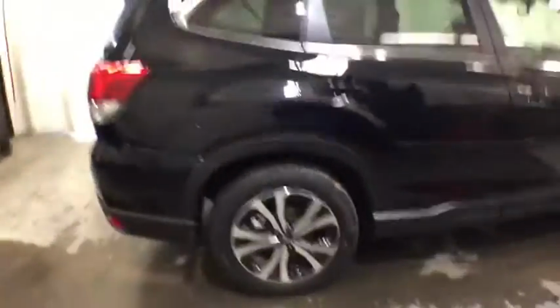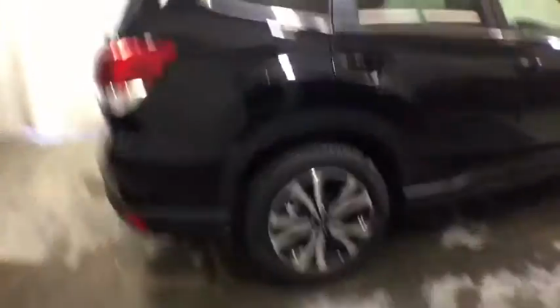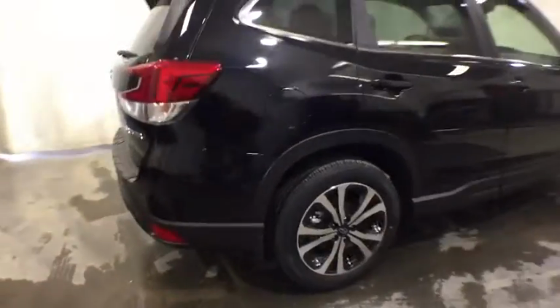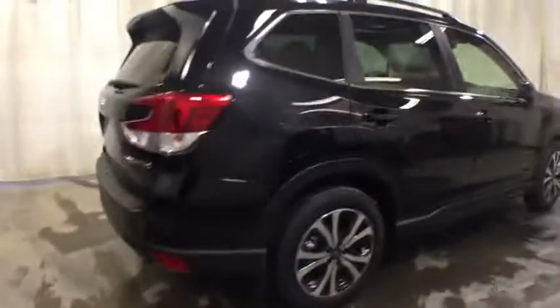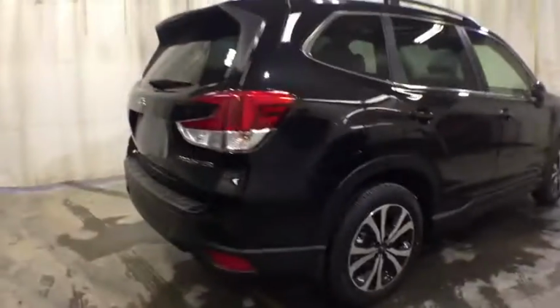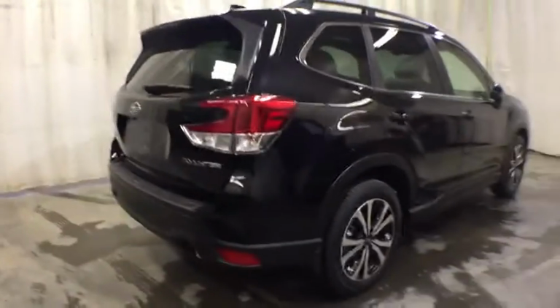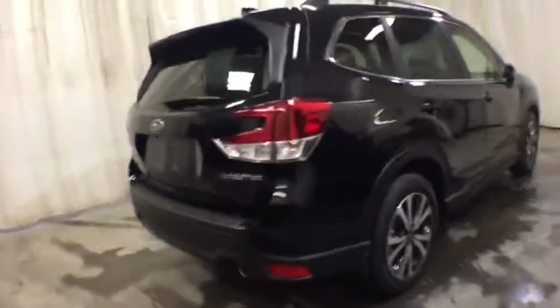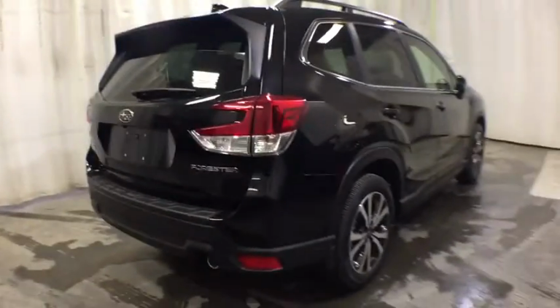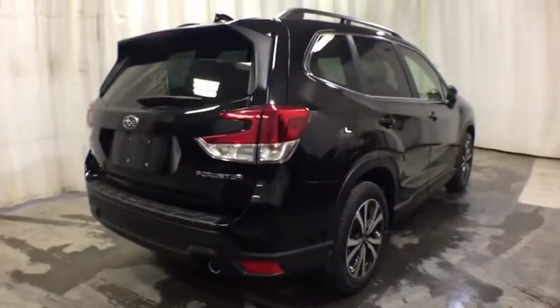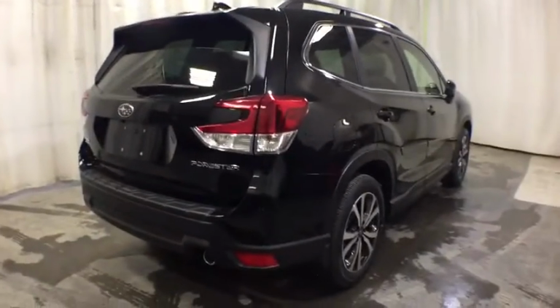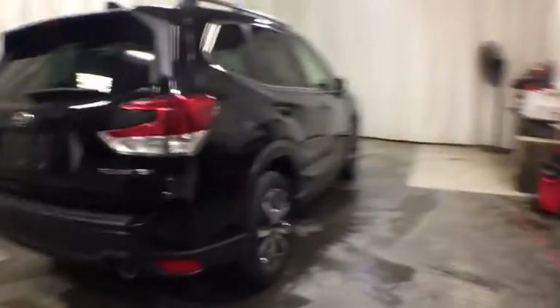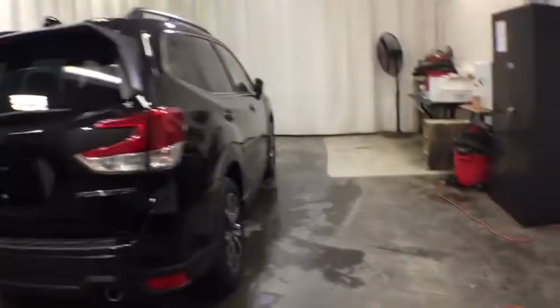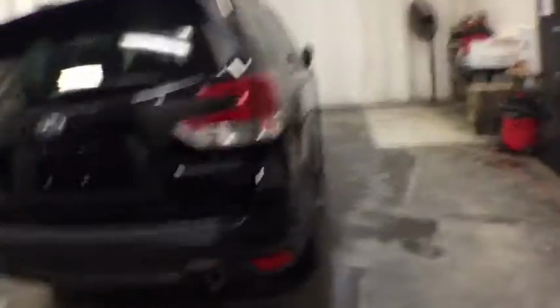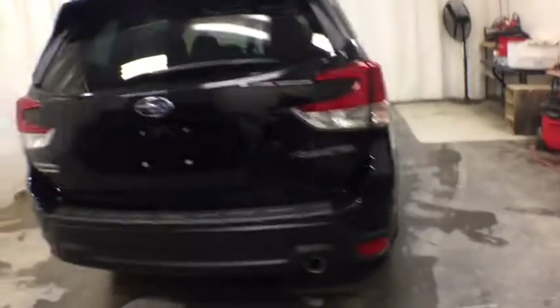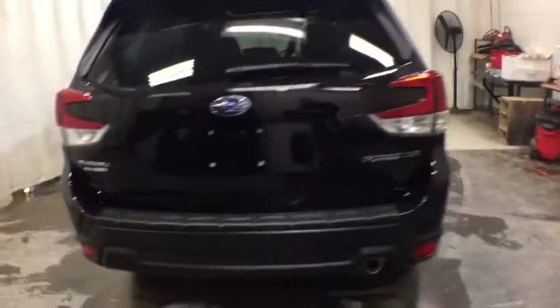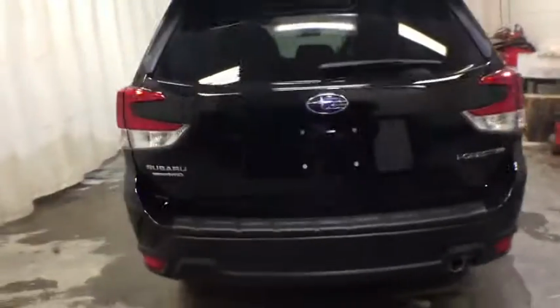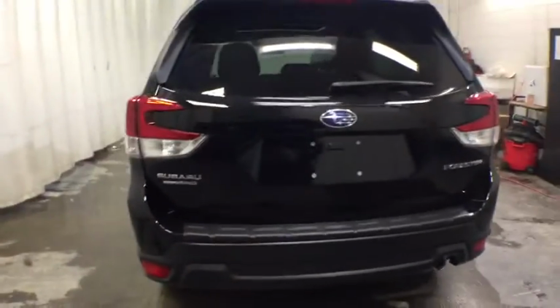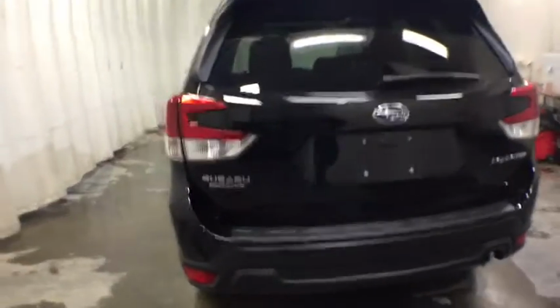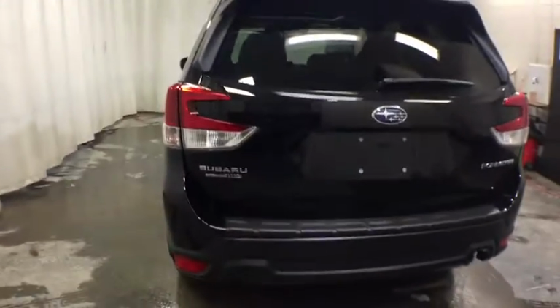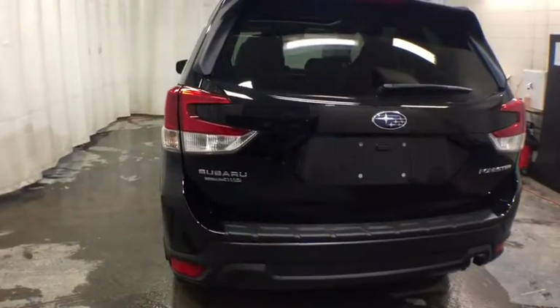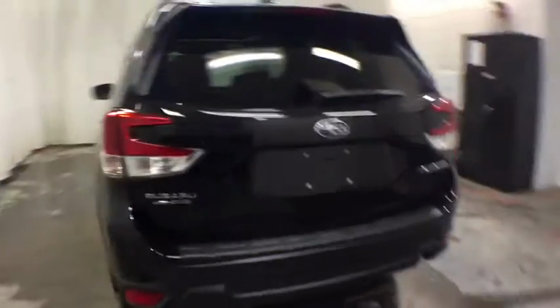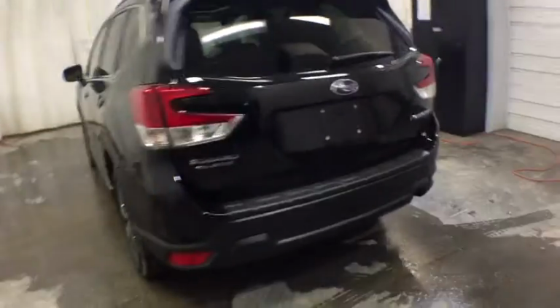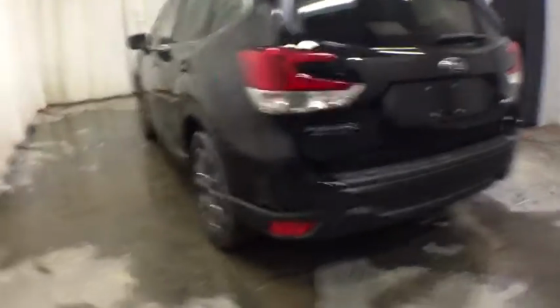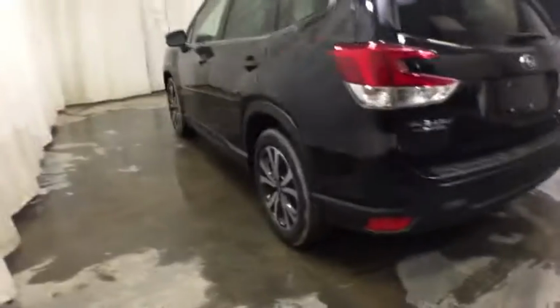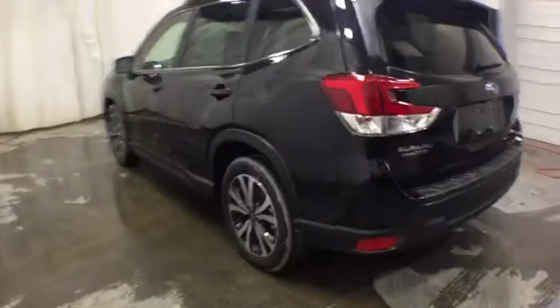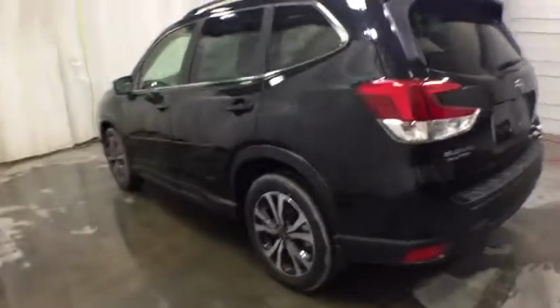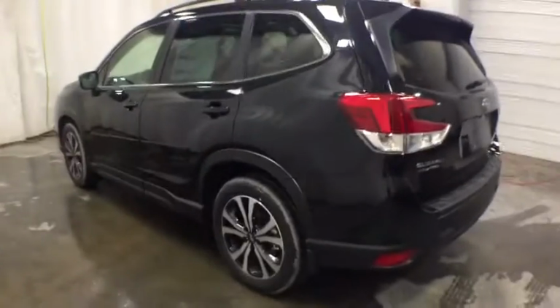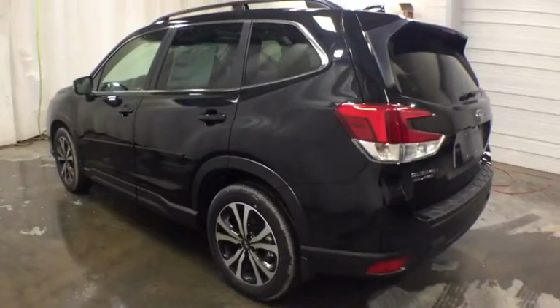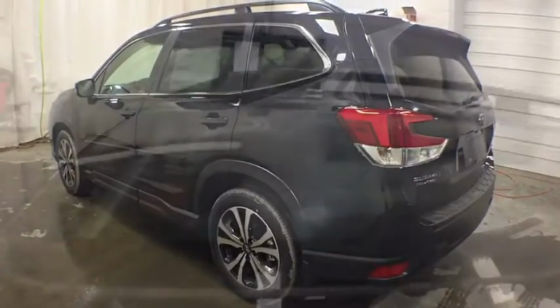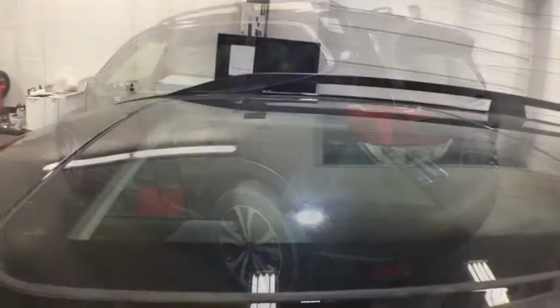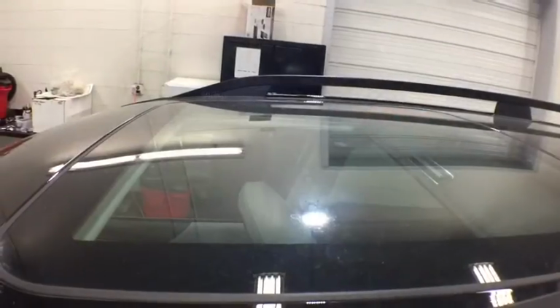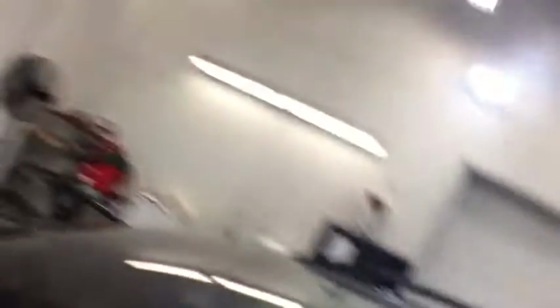Keyless entry, all-wheel drive, power liftgate, backup camera, remote engine start, leather-wrapped steering wheel, power steering, driver lumbar, adjustable steering wheel, aluminum wheels, cruise control, four-wheel disc brakes.